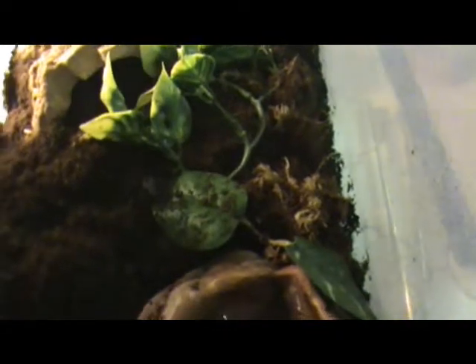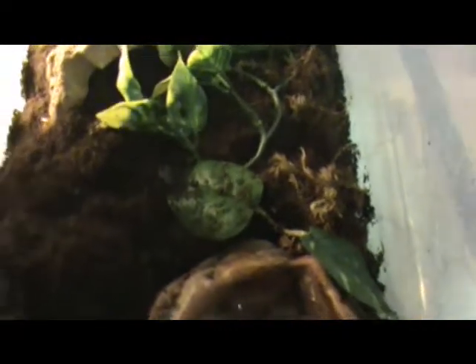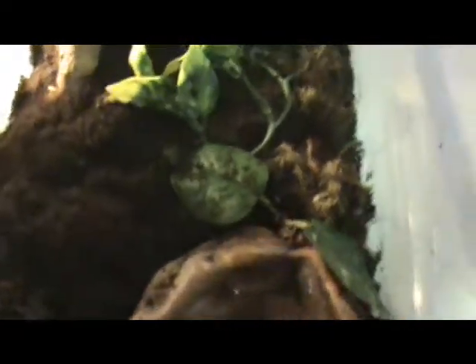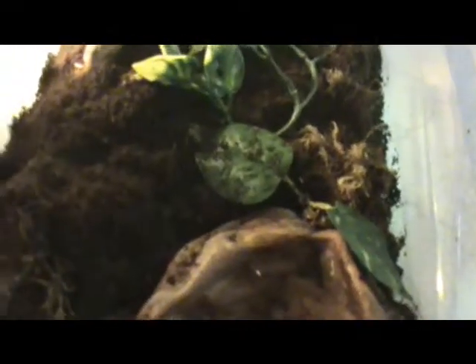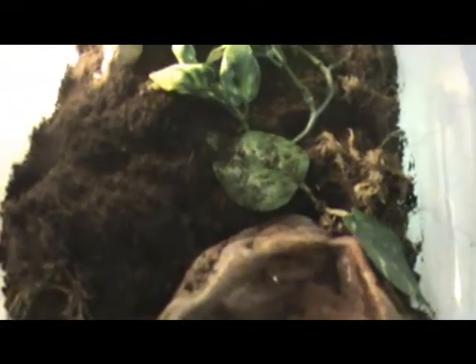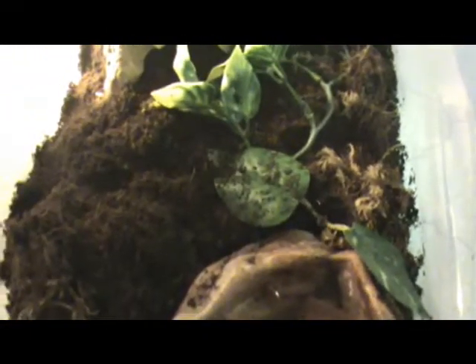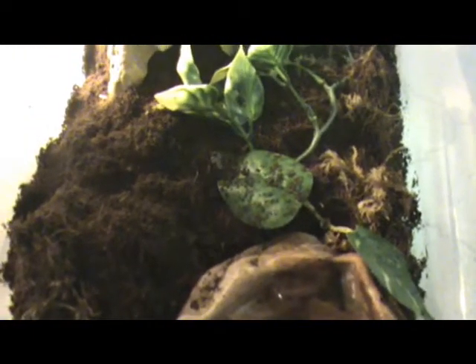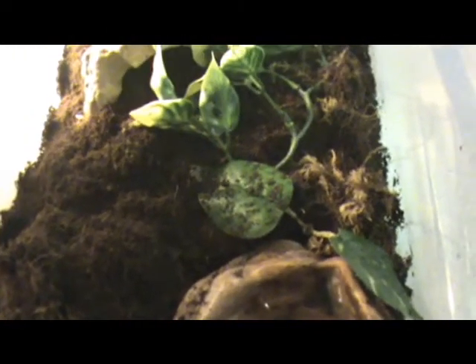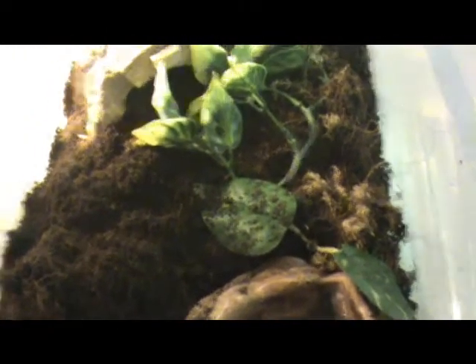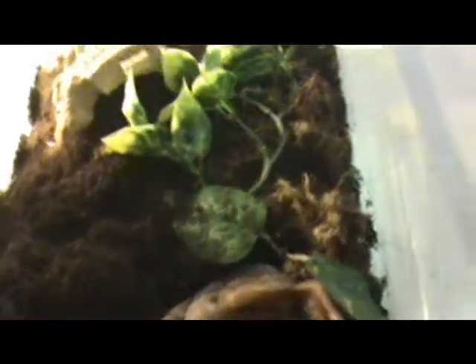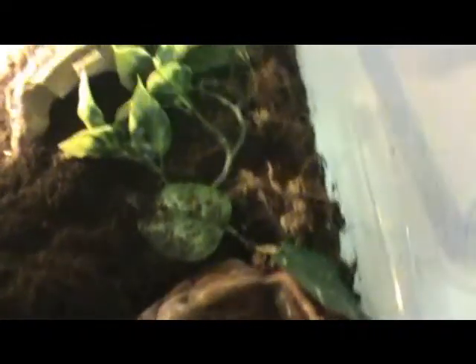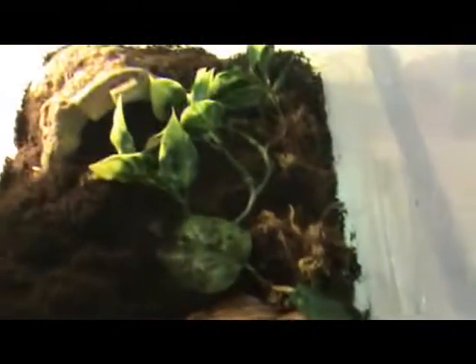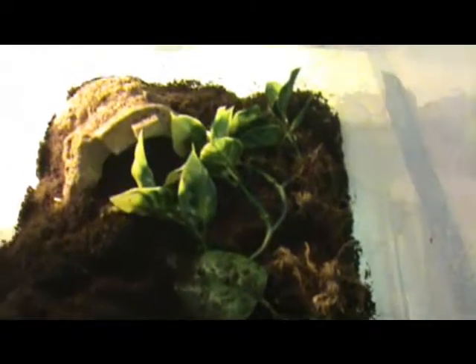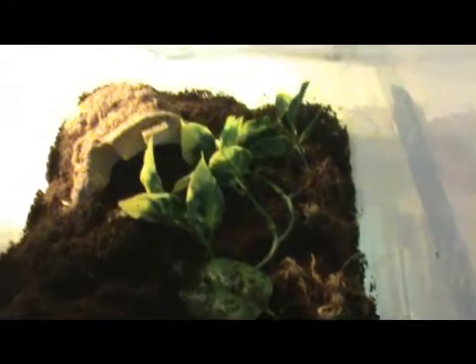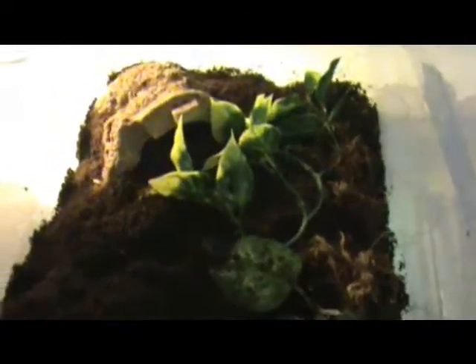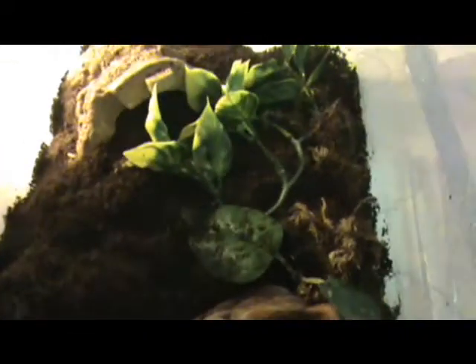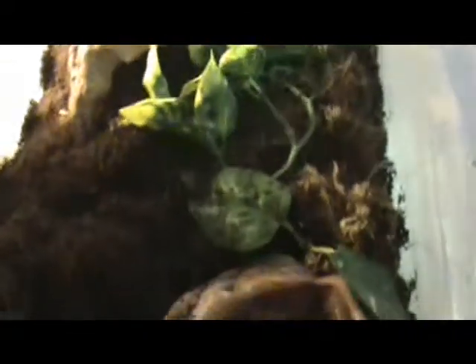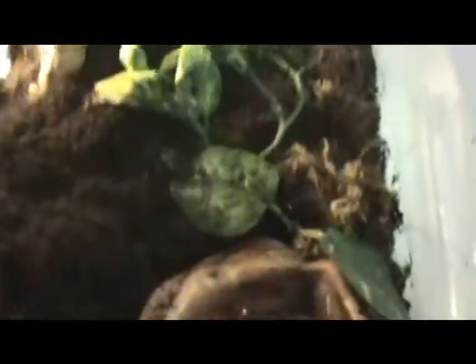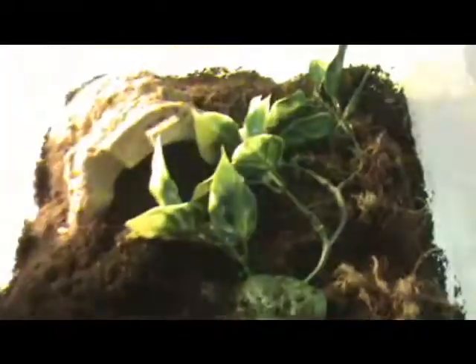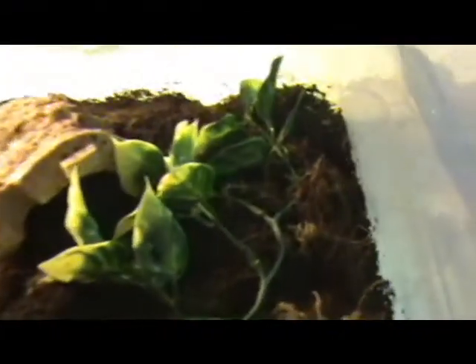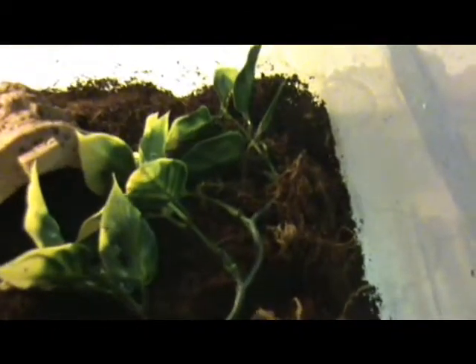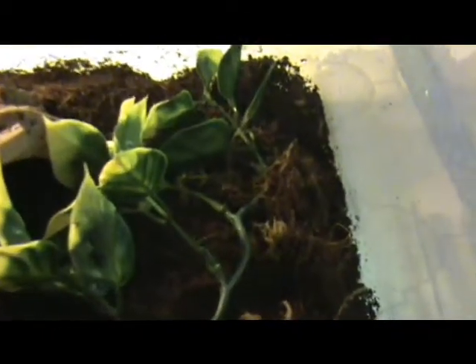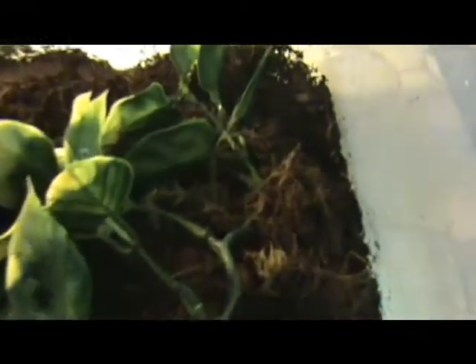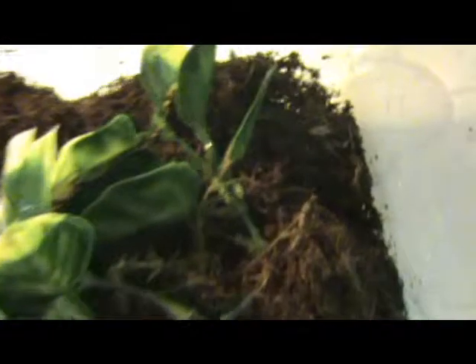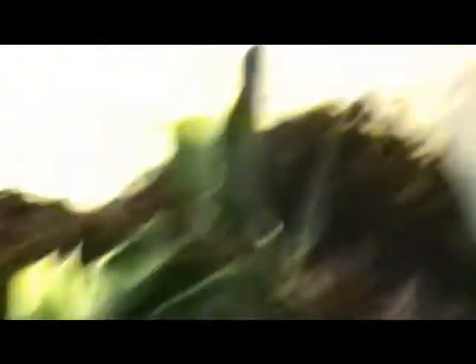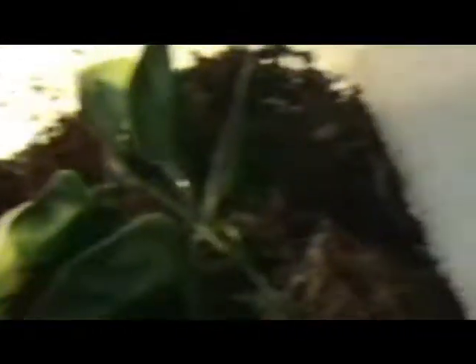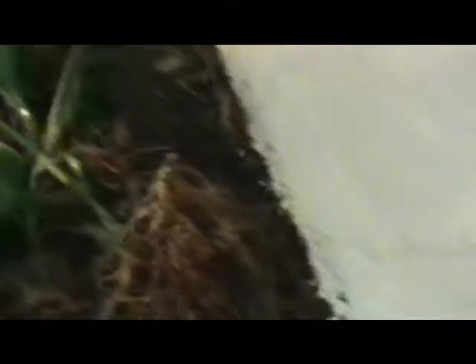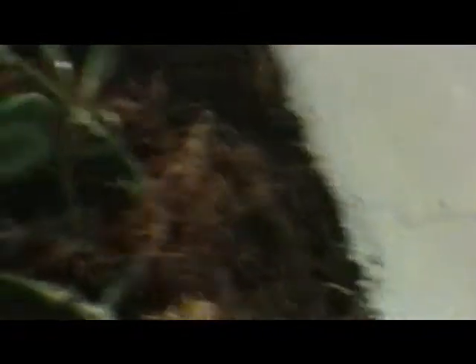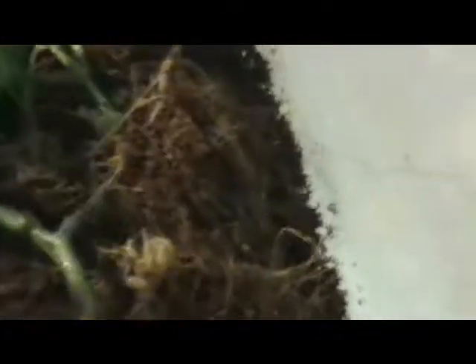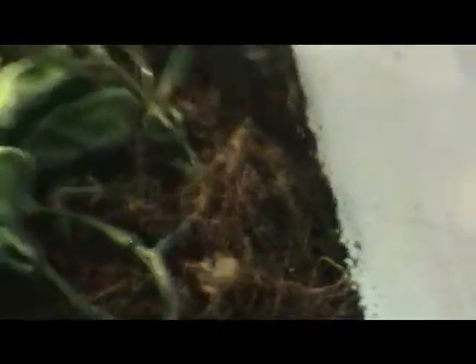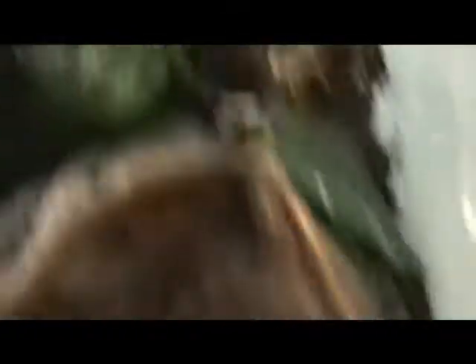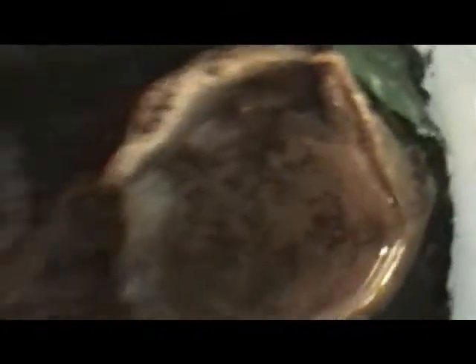Hey everybody, this is AJ Unboxing, and yesterday I went herping in the forest in Northern Illinois, and I found a Garter Snake. He's right there — oh, he left, he went underground.